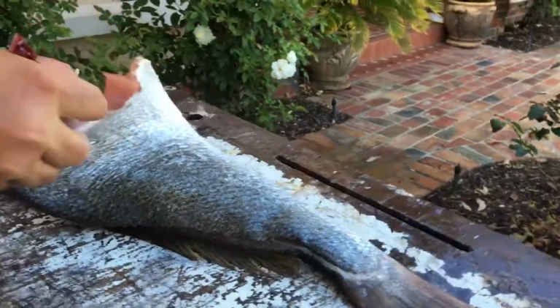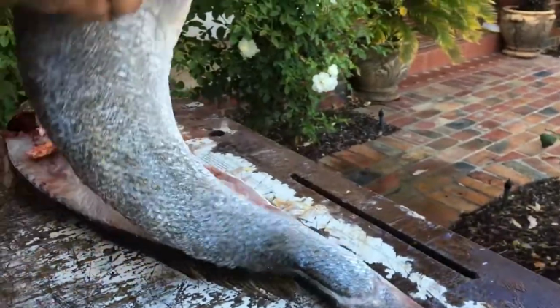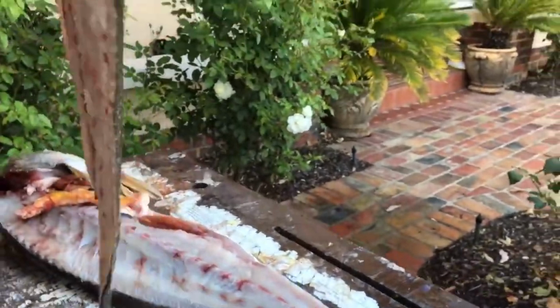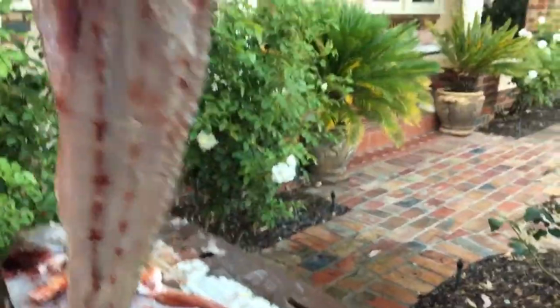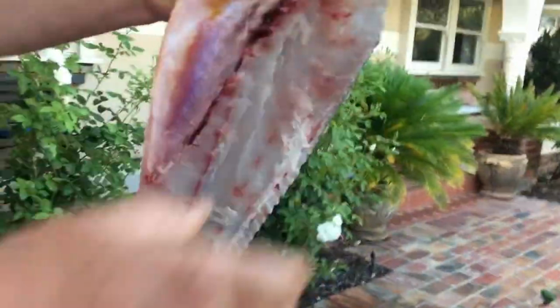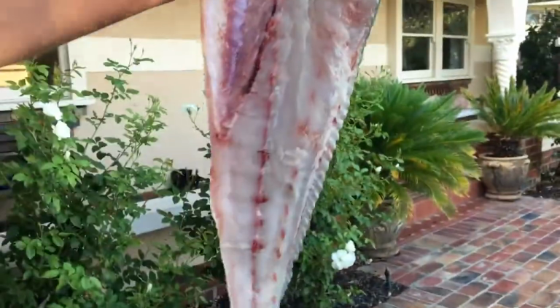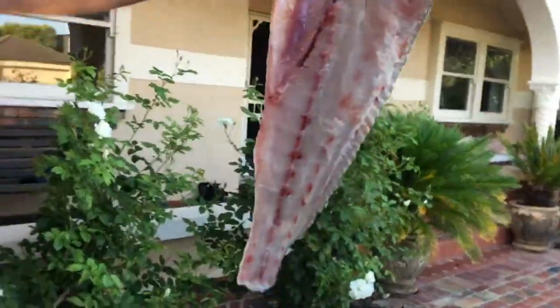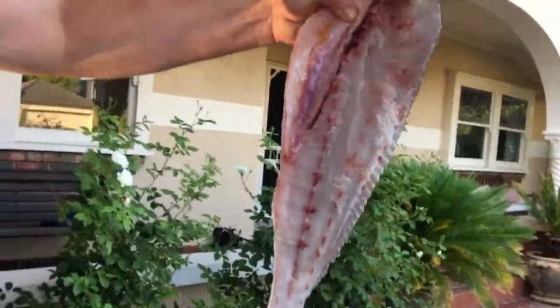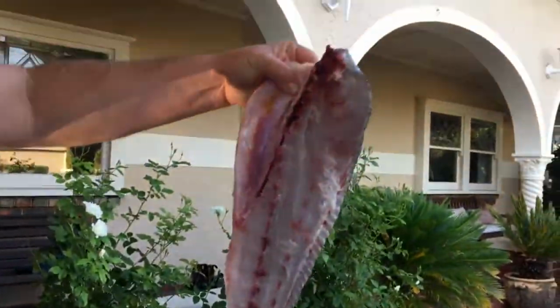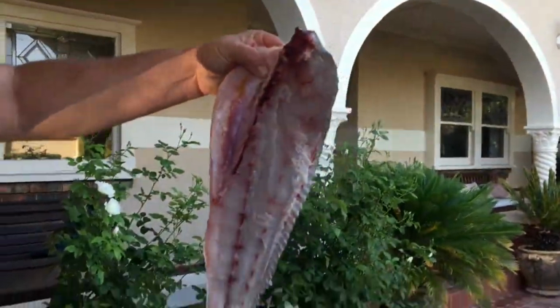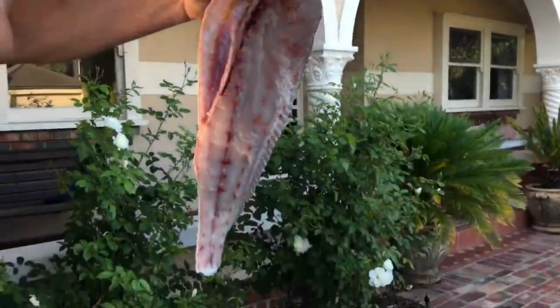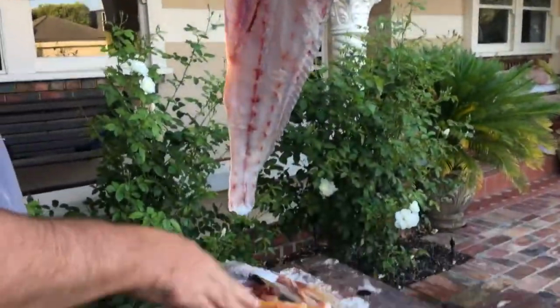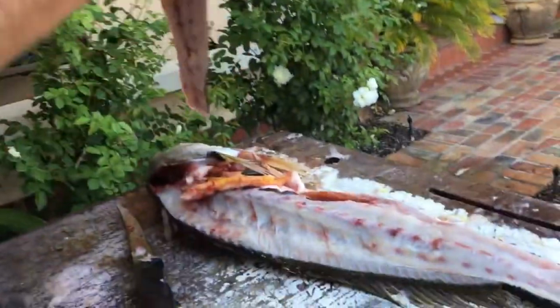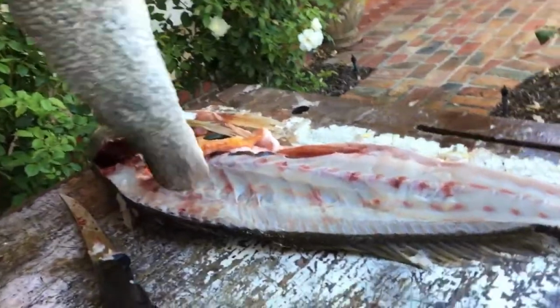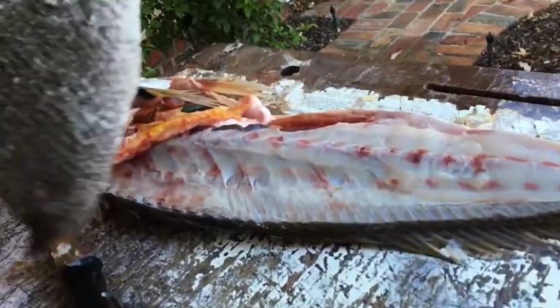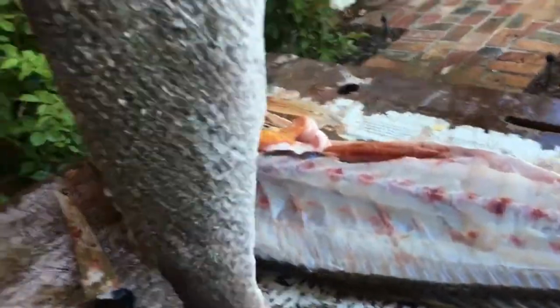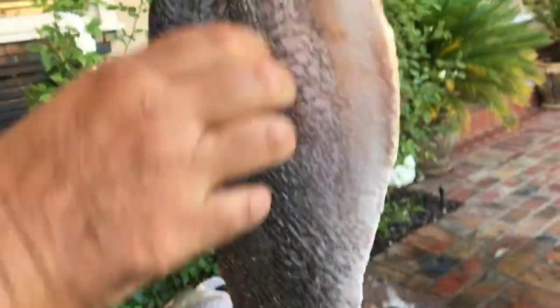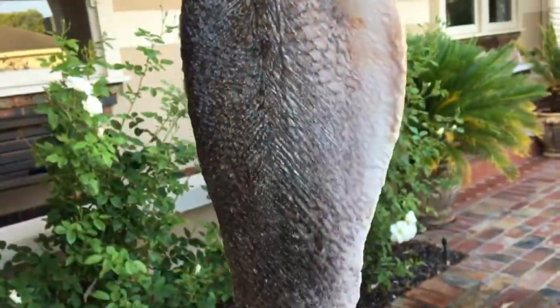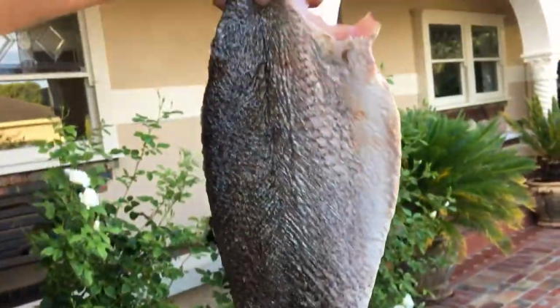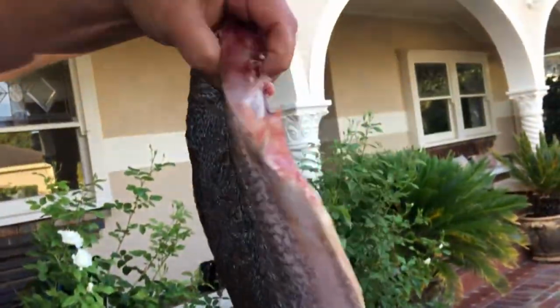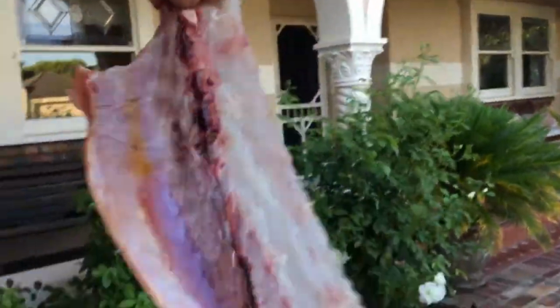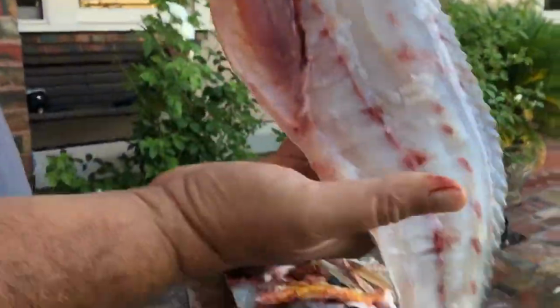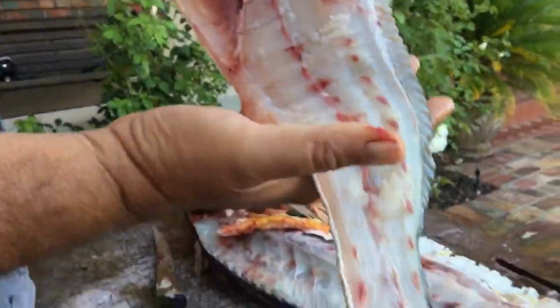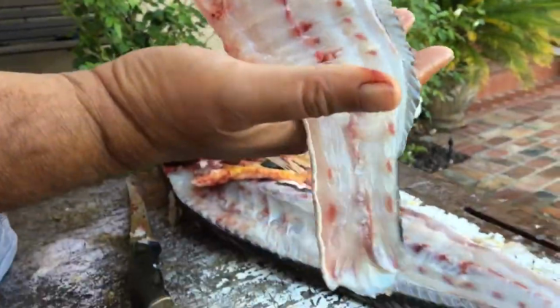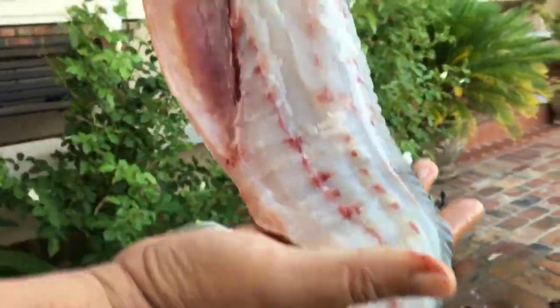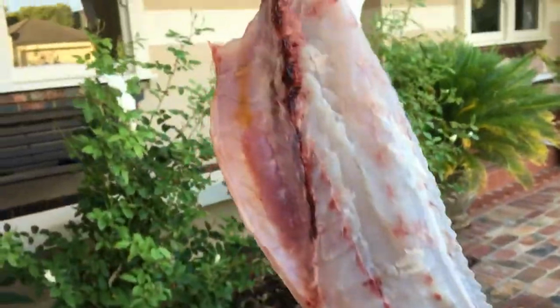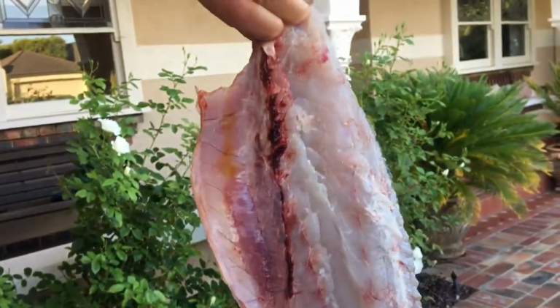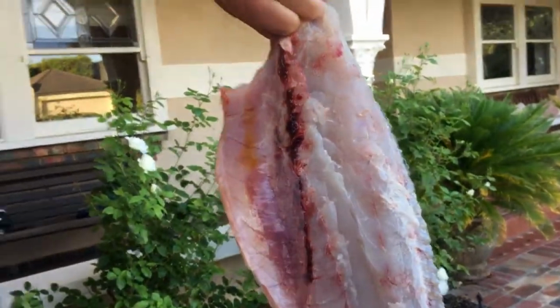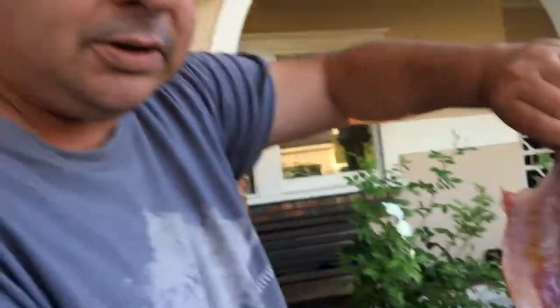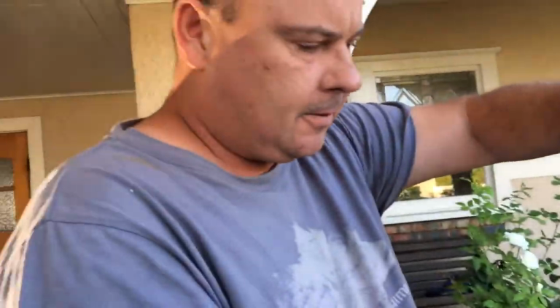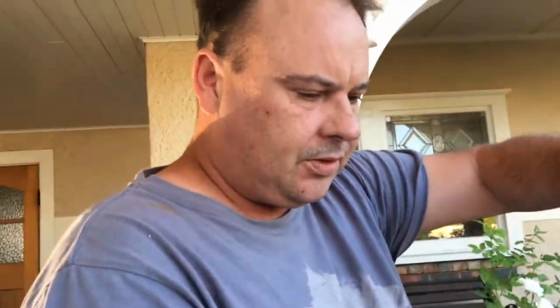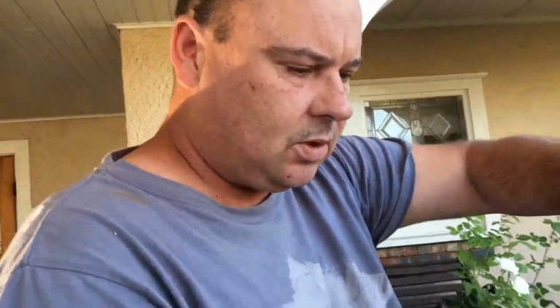And basically you're left with a nice mulloway fillet, like that. Ready to eat, nice and flat, nice and fresh. Thanks for watching.